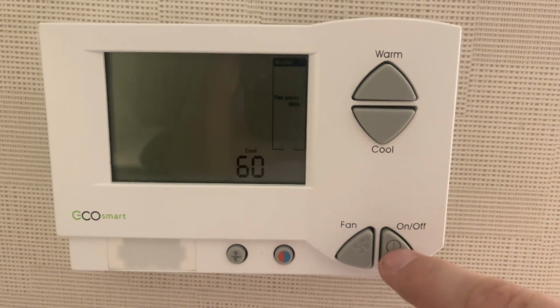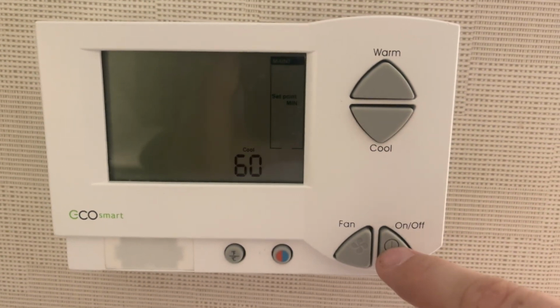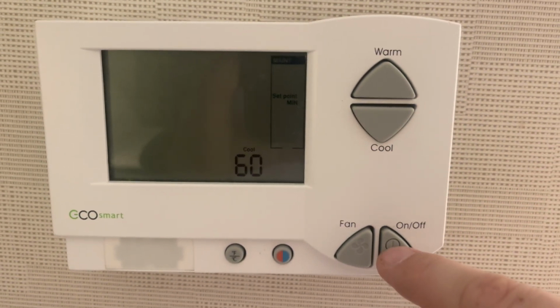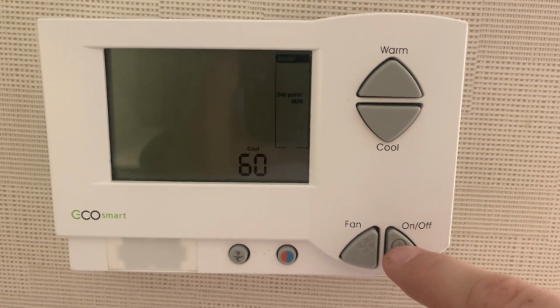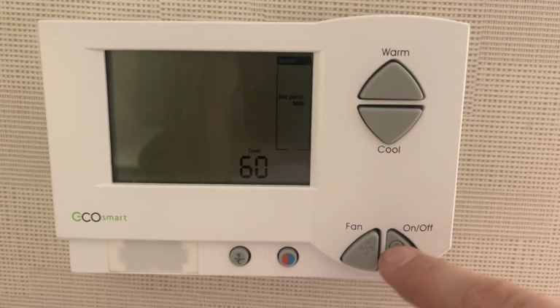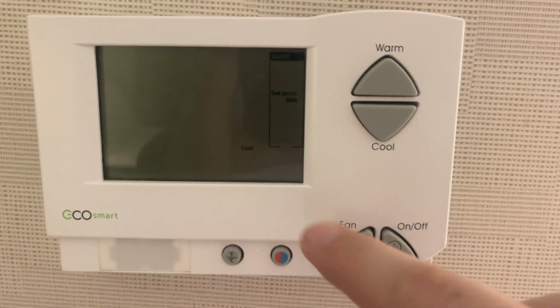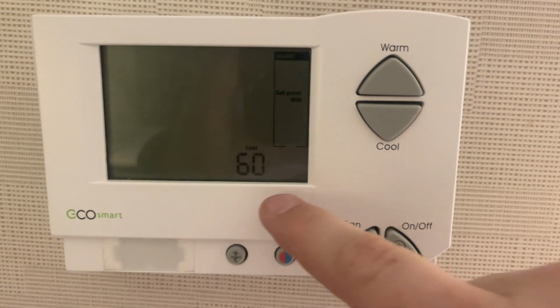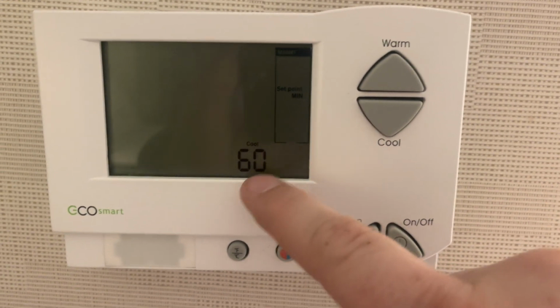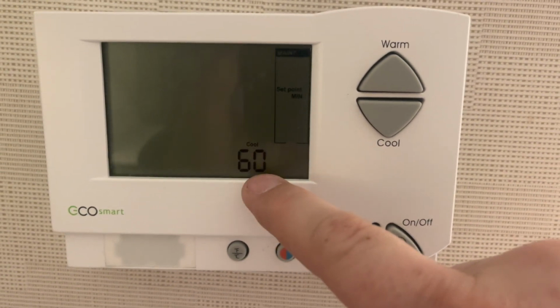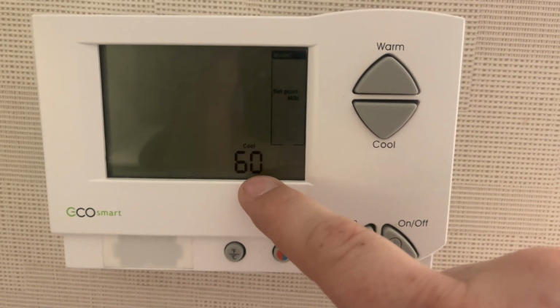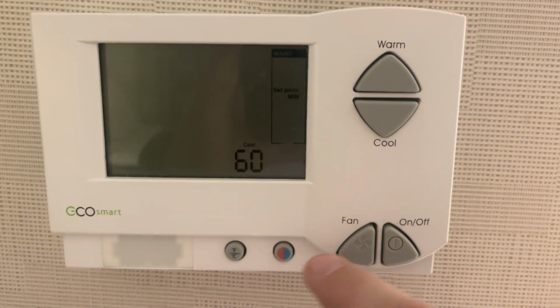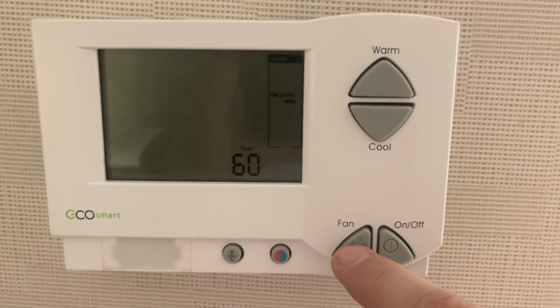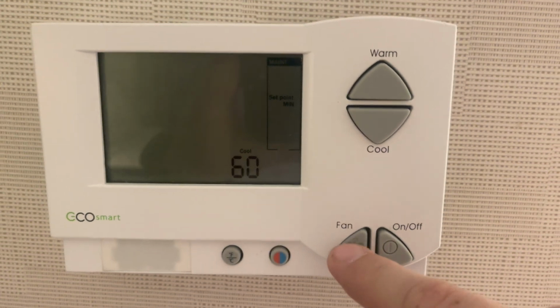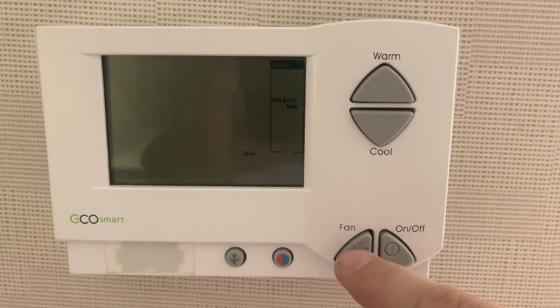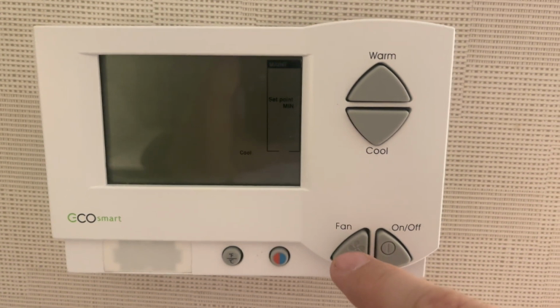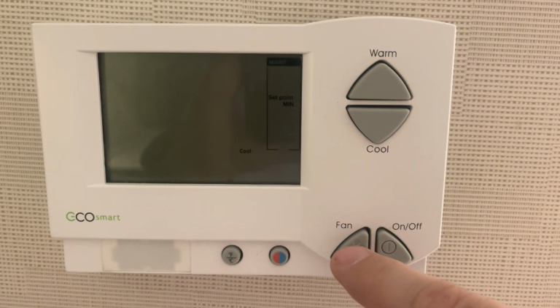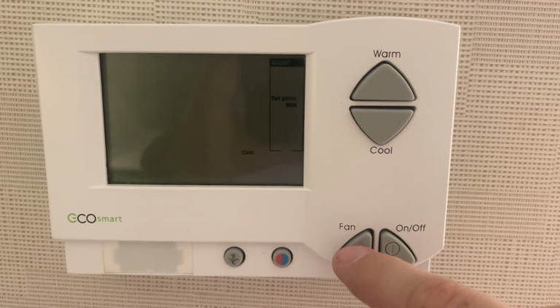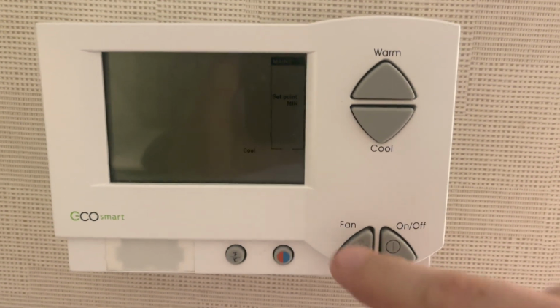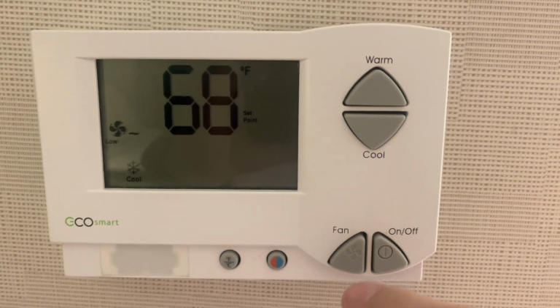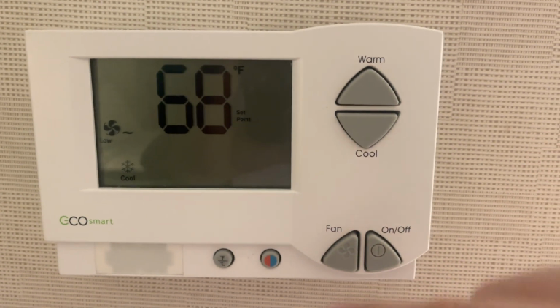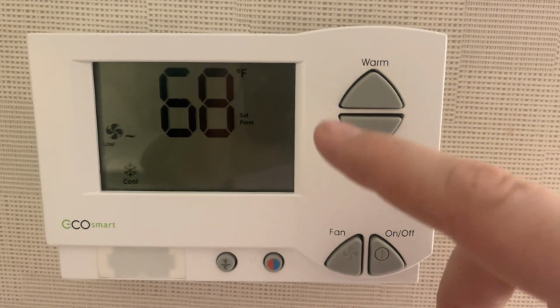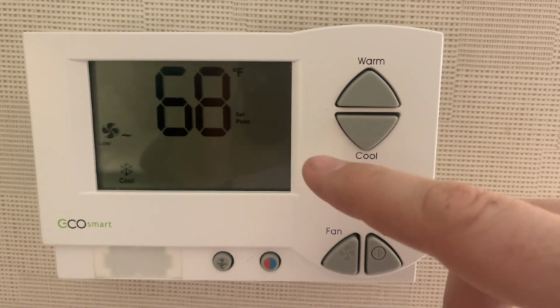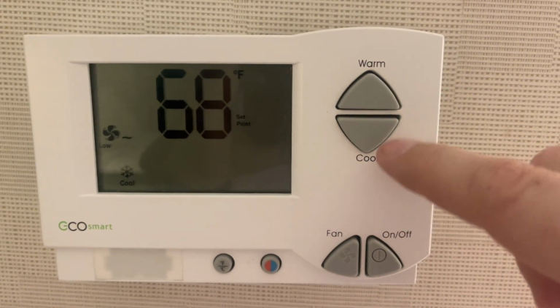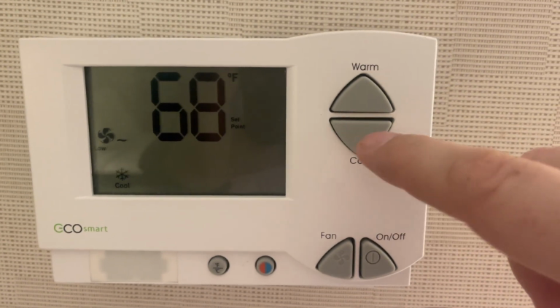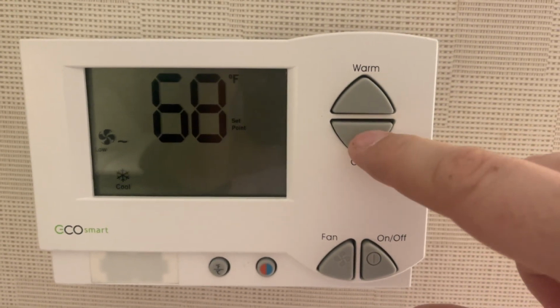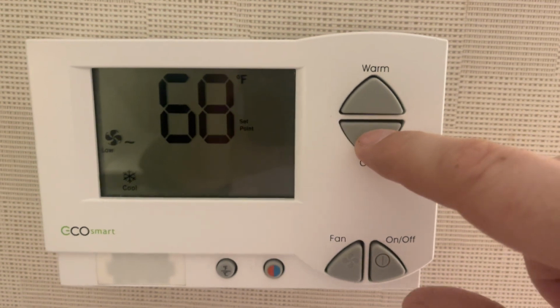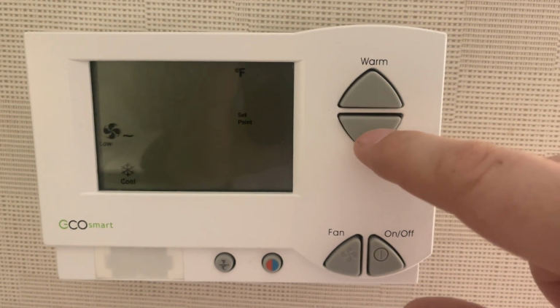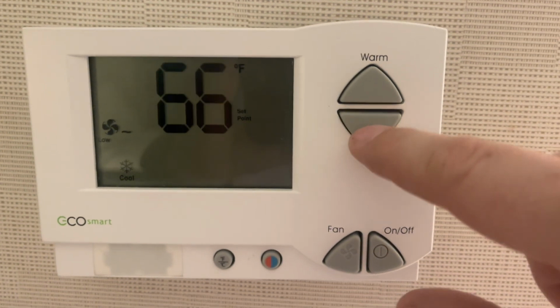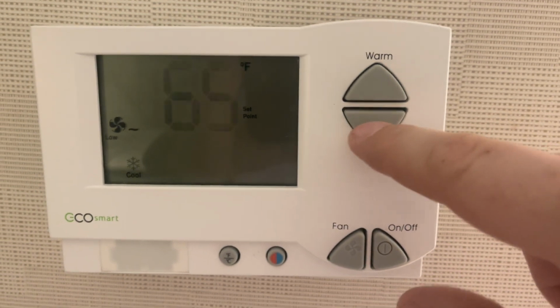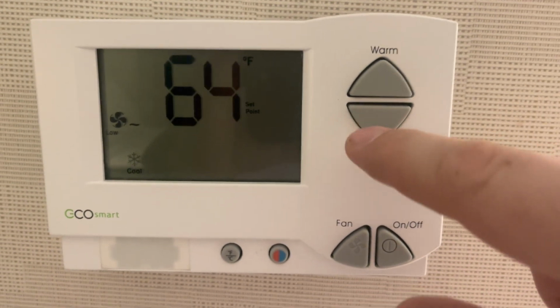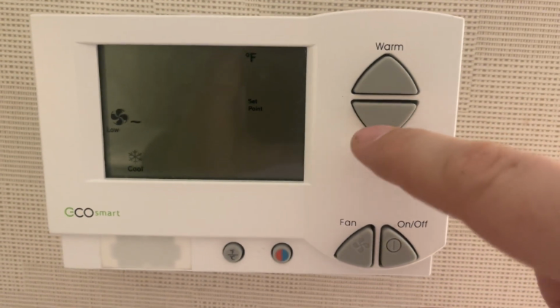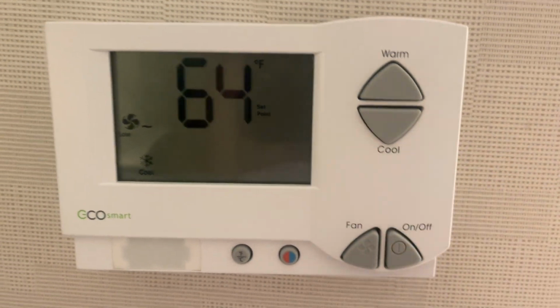Press your on-off button. It'll flash again to say it was saved. Hit your fan button, hit it again. You're back to your main screen. And now you can turn your thermostat on down.